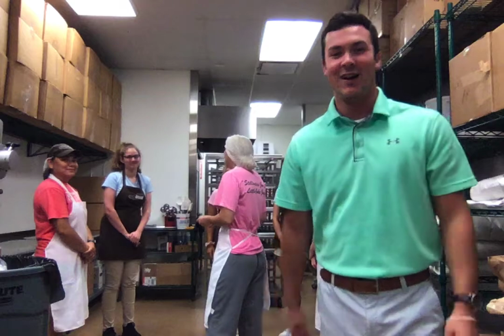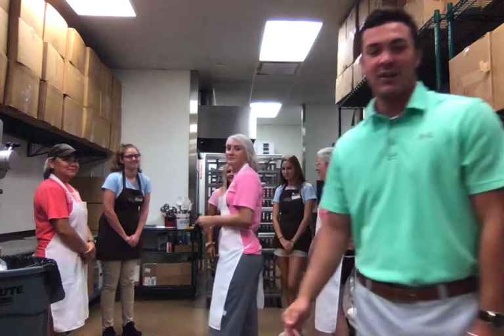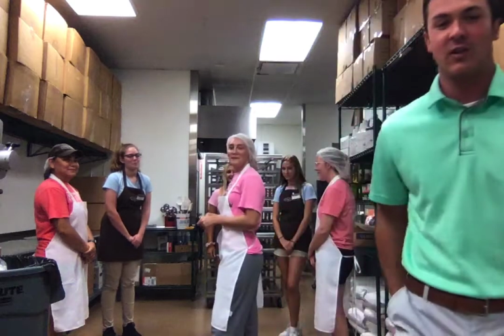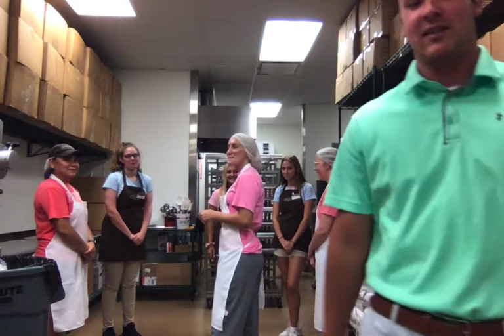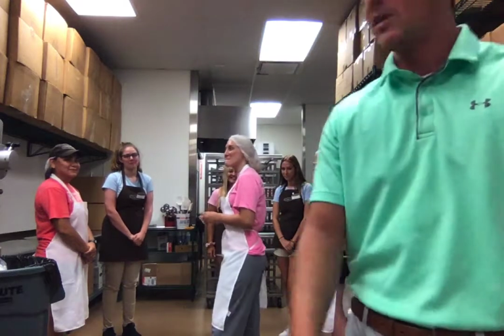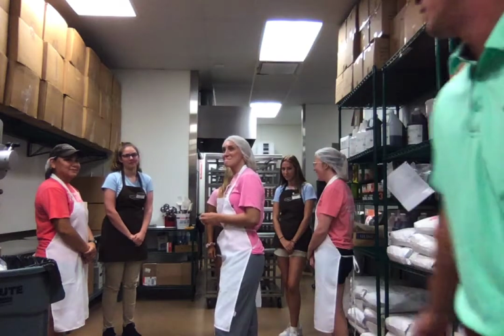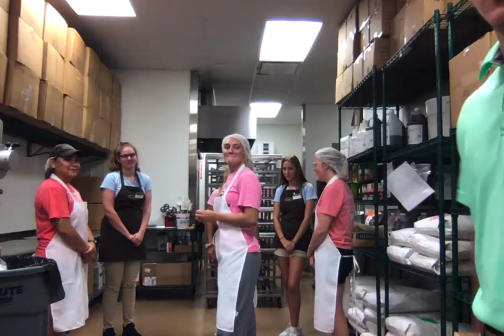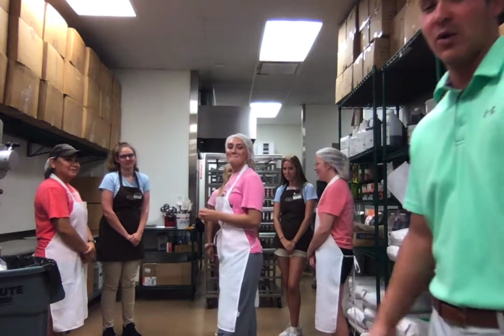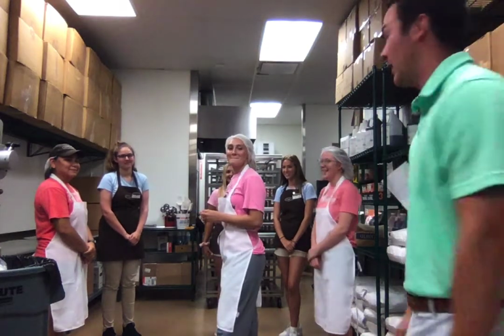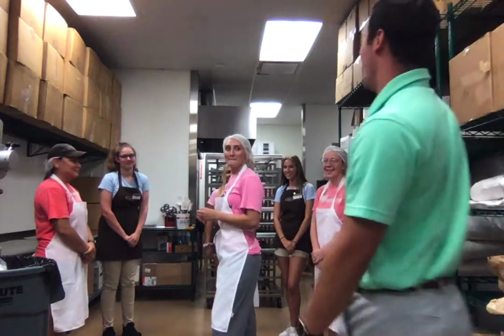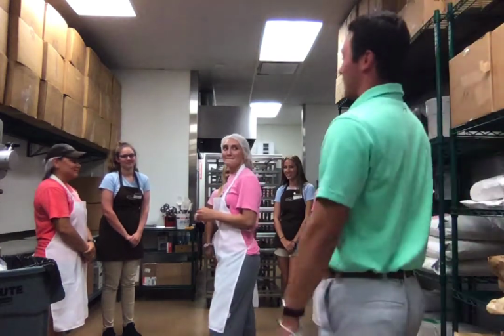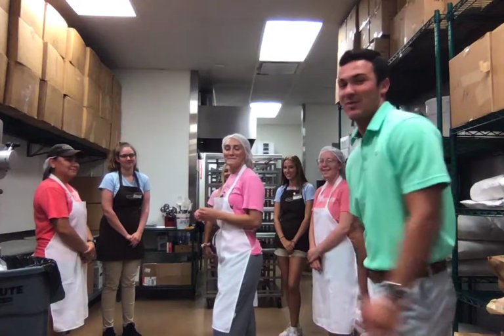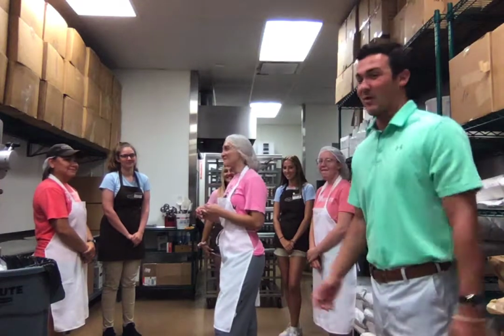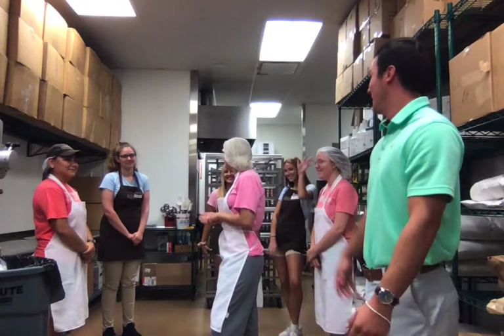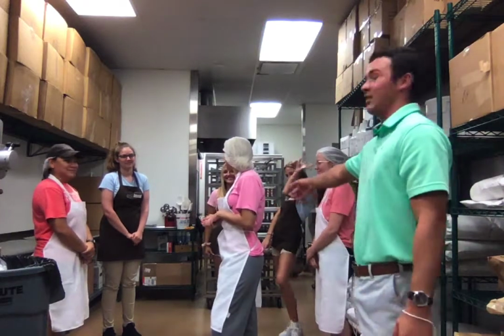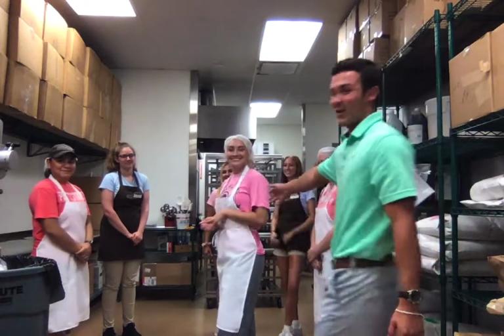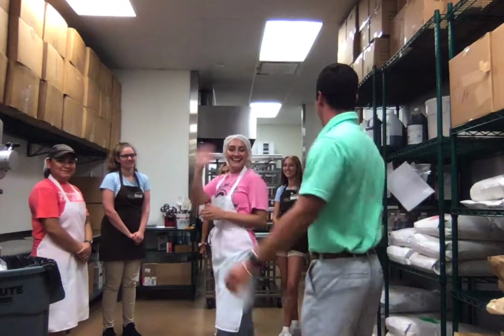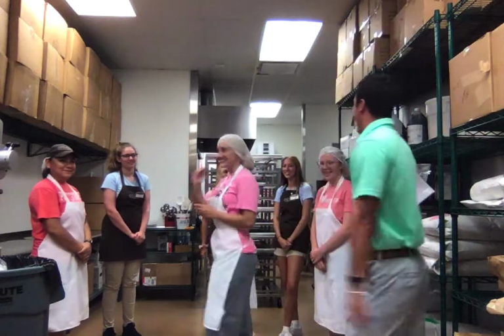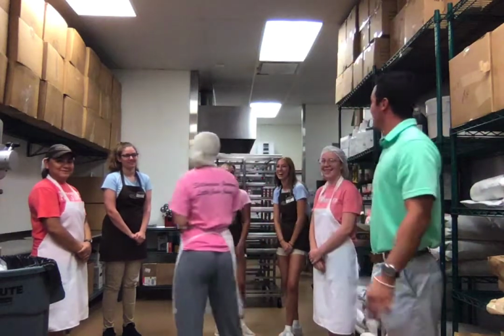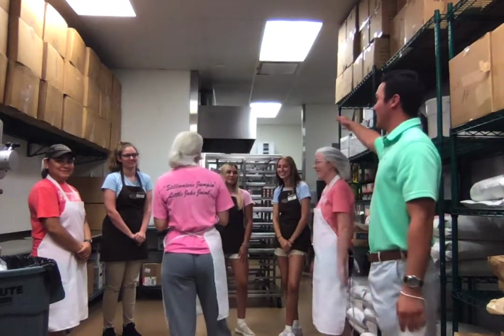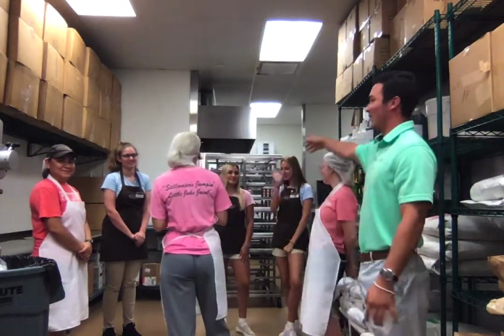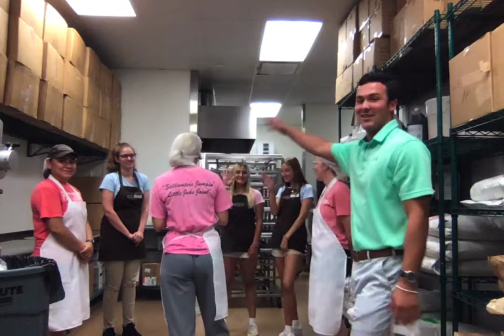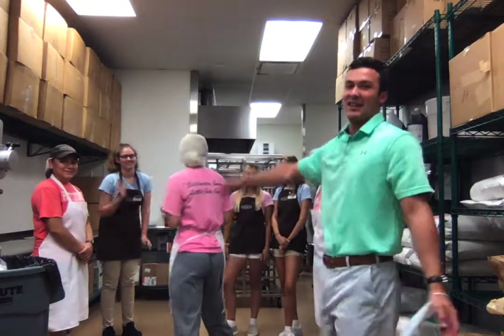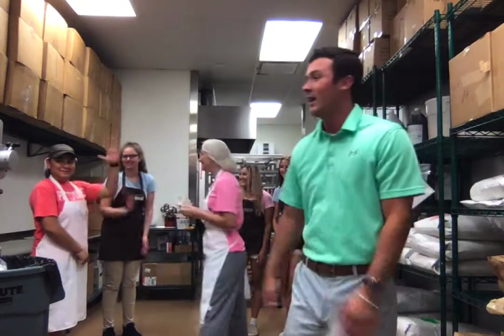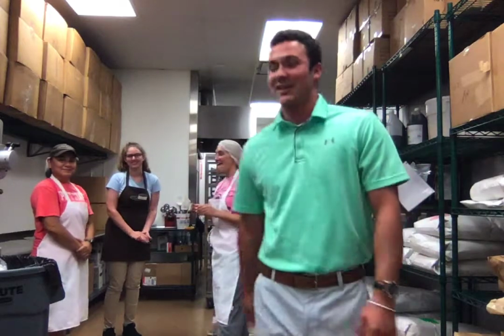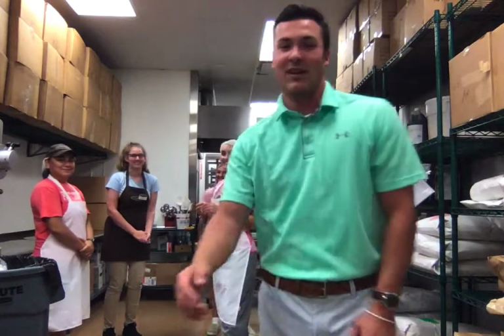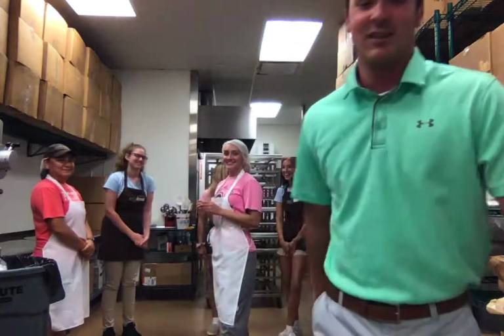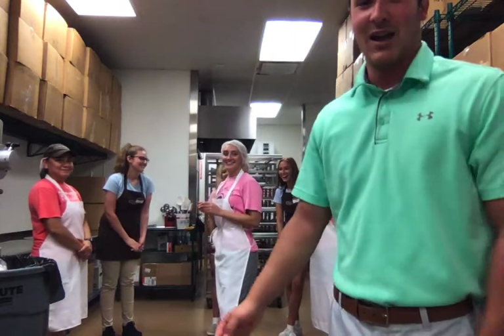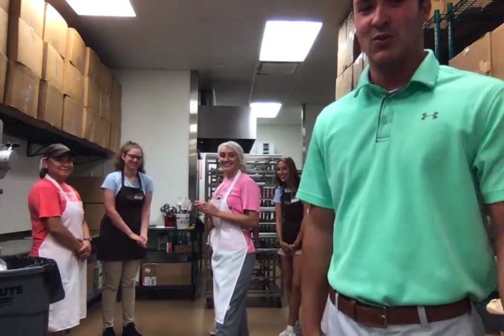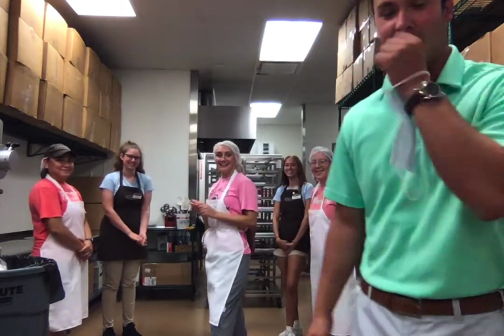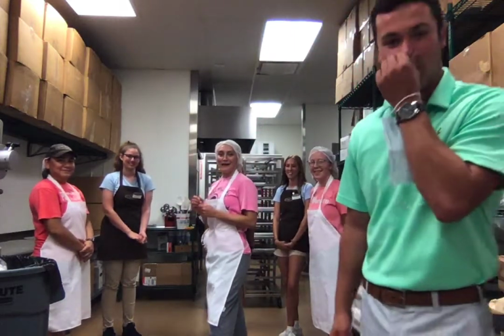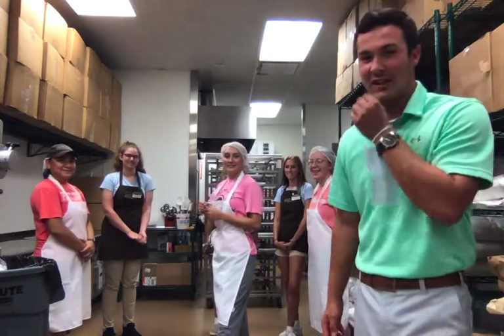Good afternoon class, here's my video 2 for my motor learning class. I have guests with me from our bakery. This is Morgan, Hannah, Macy, Reagan, Sydney, and Nat. Today we're gonna learn how to do a small square dance.